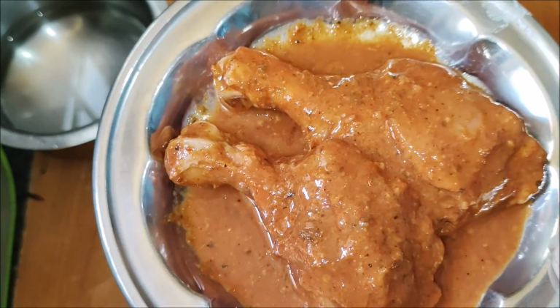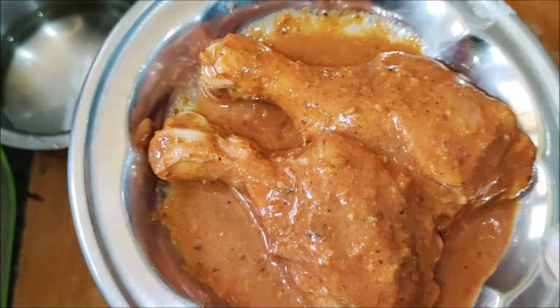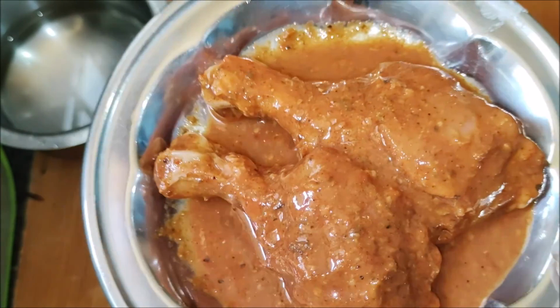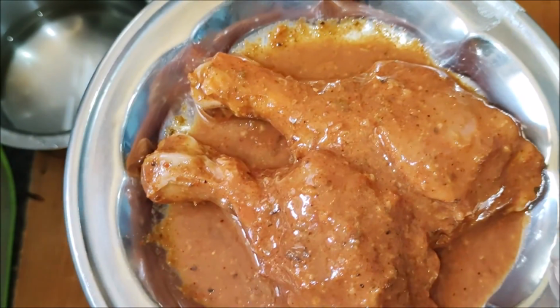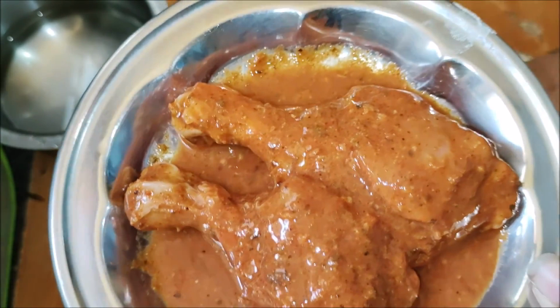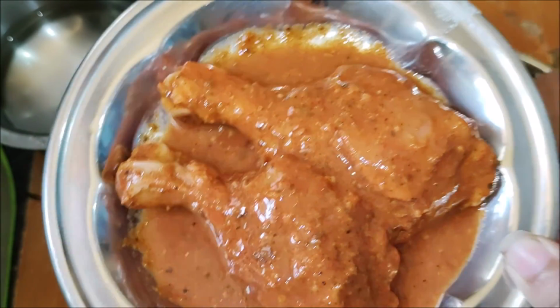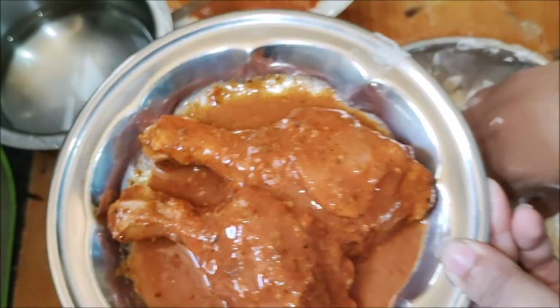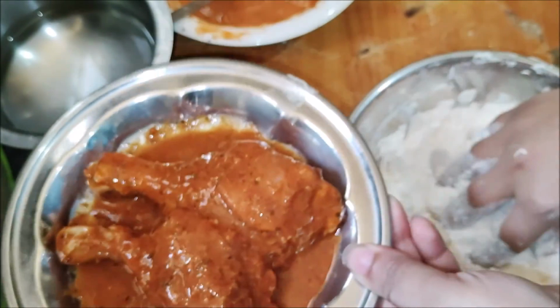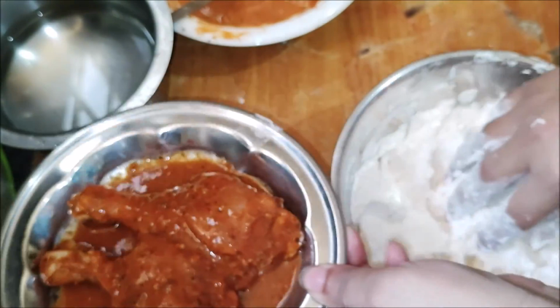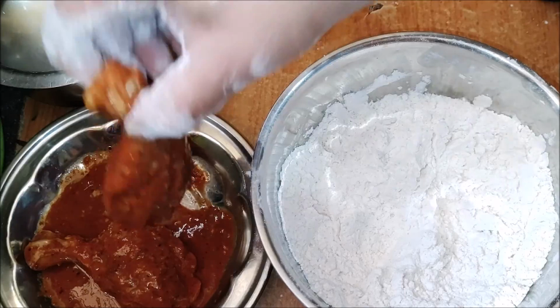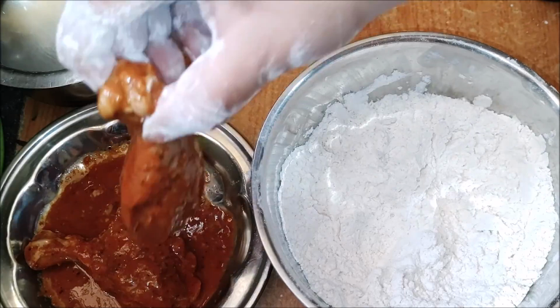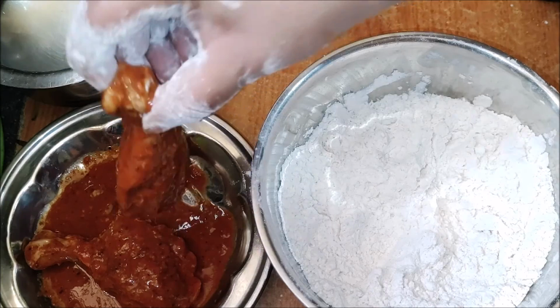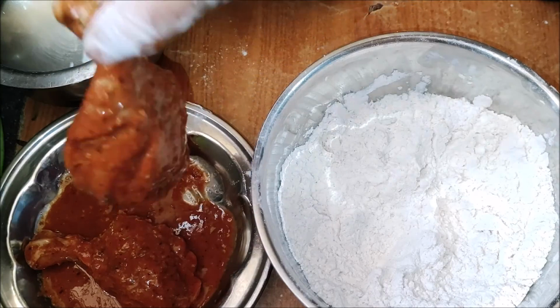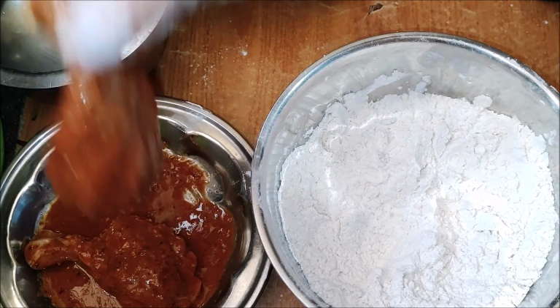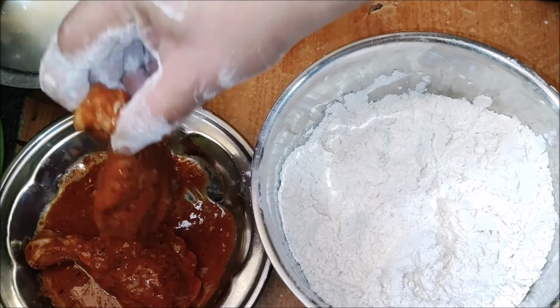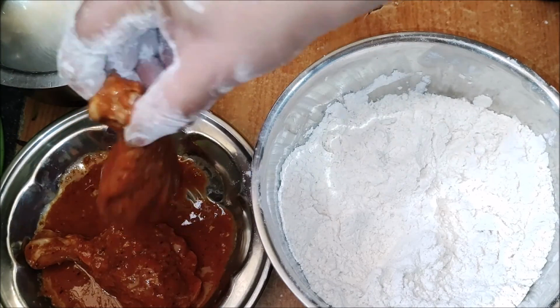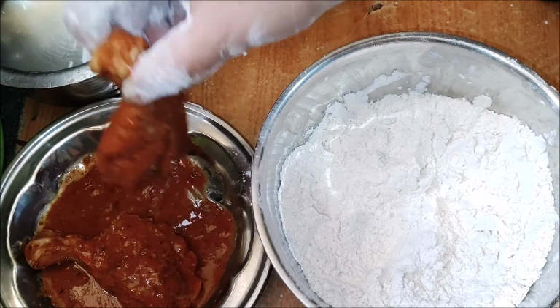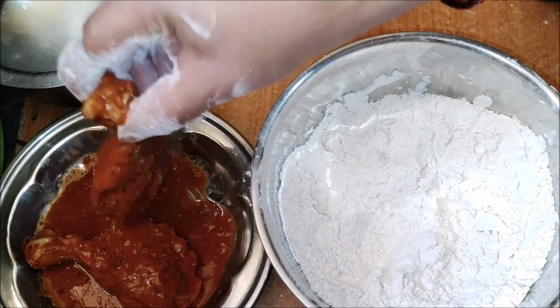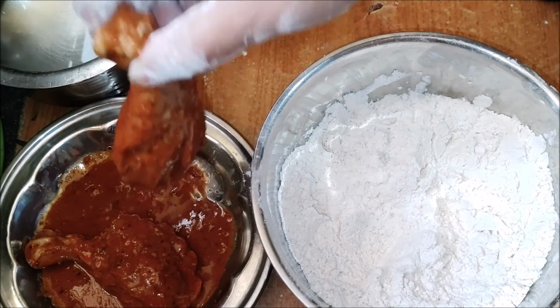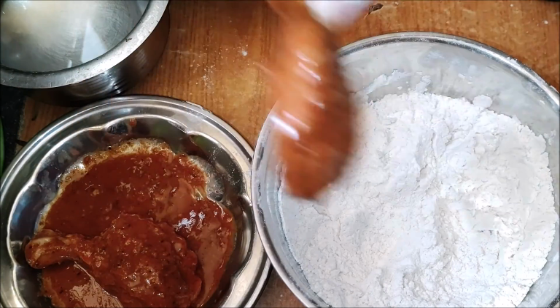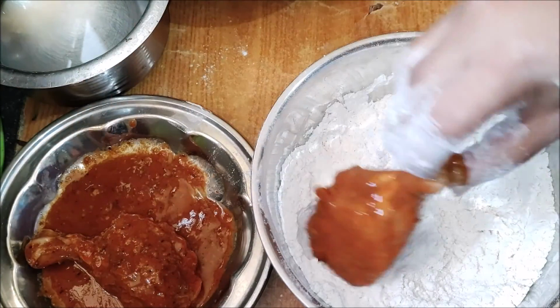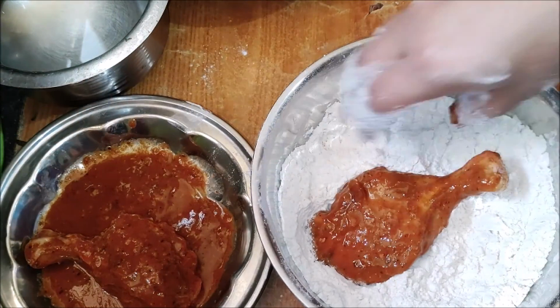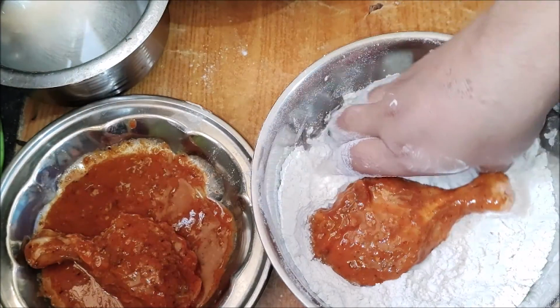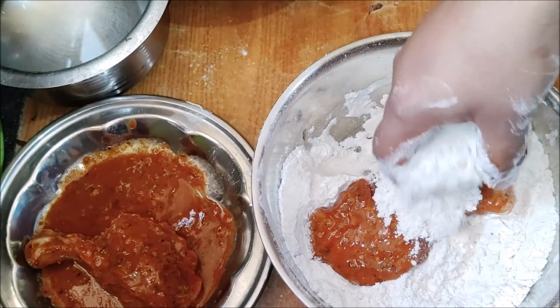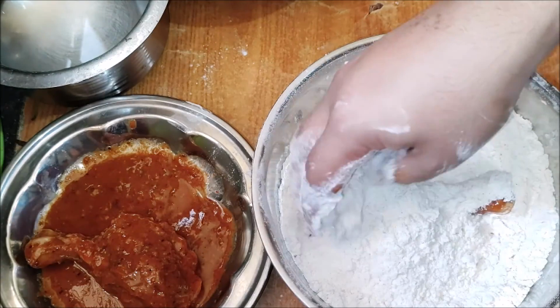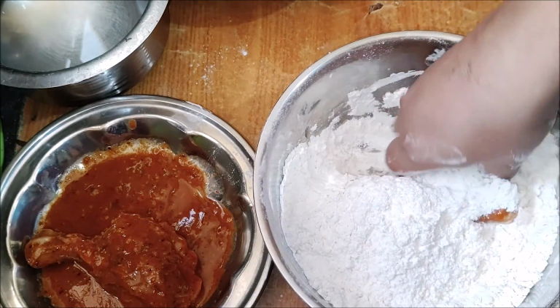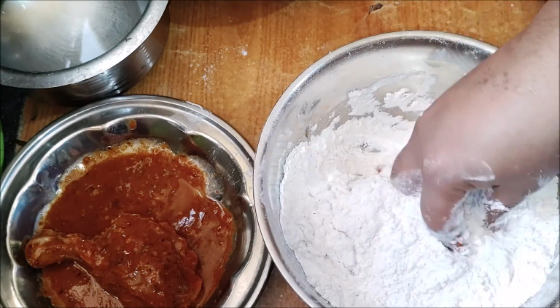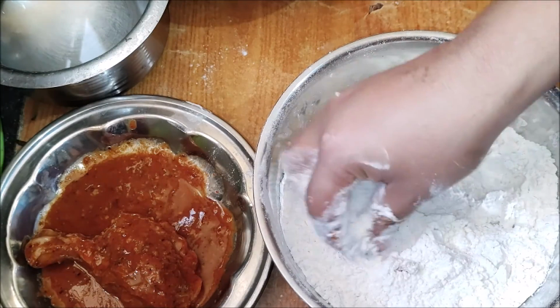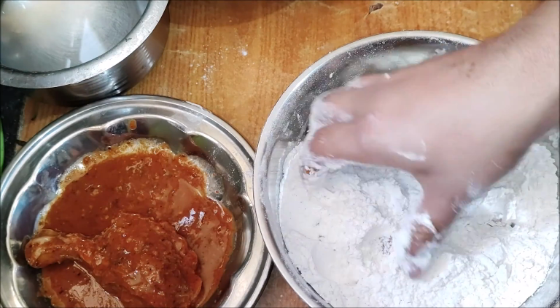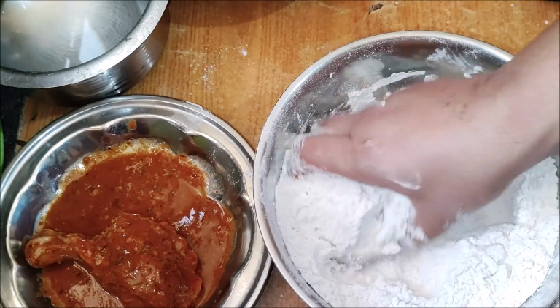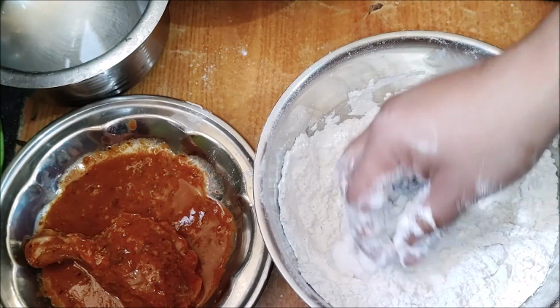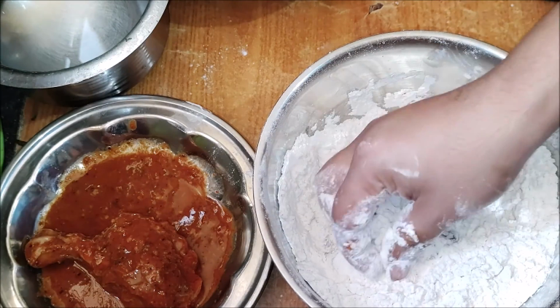For the next step, use flour to make the coating. Mix the flour in a bowl and prepare the pelot as well.